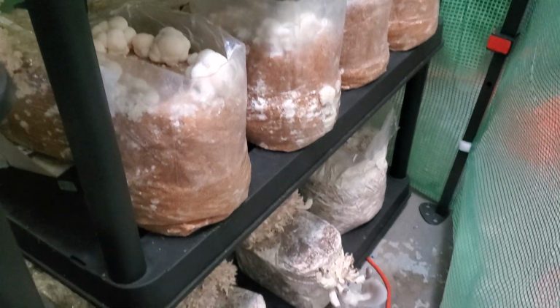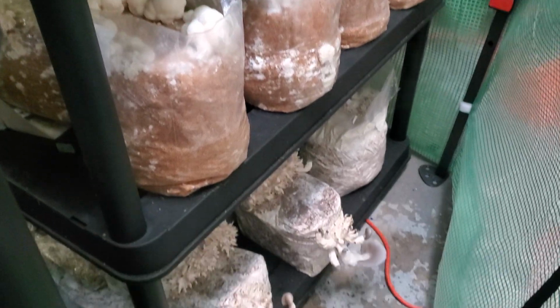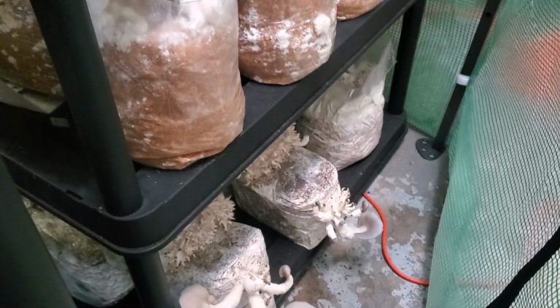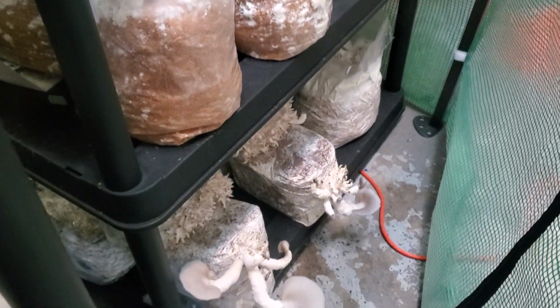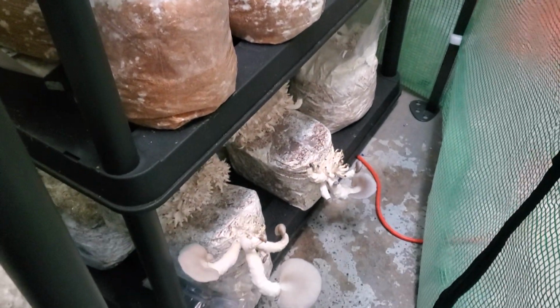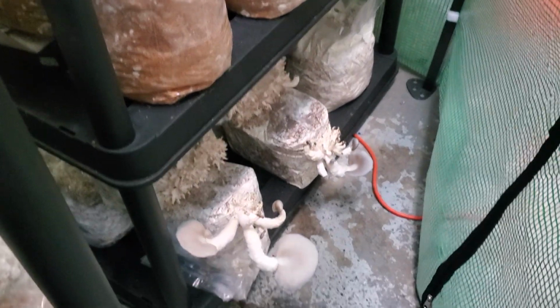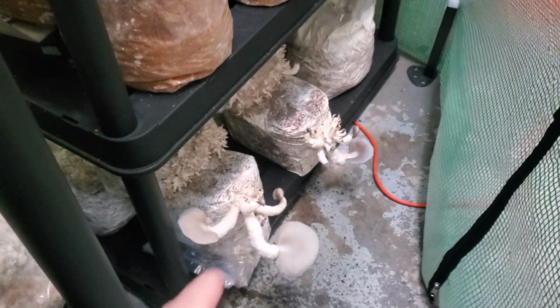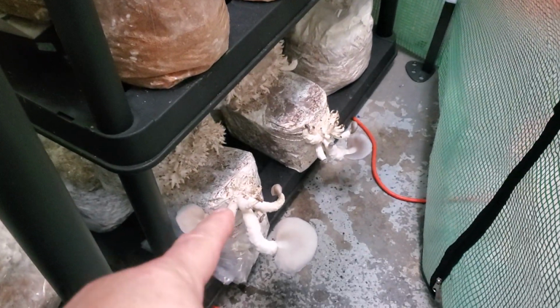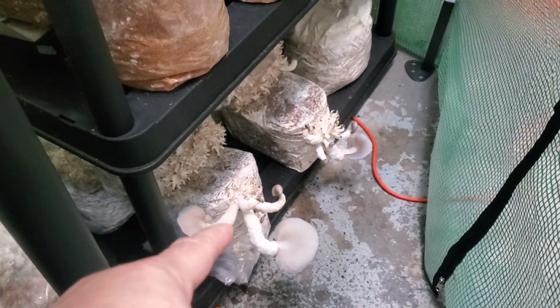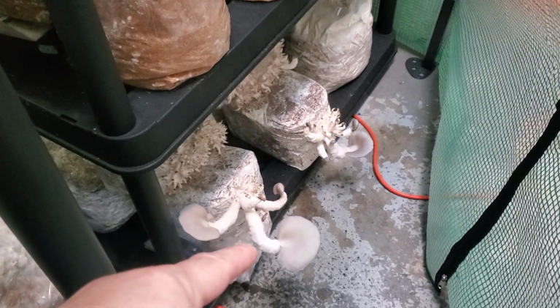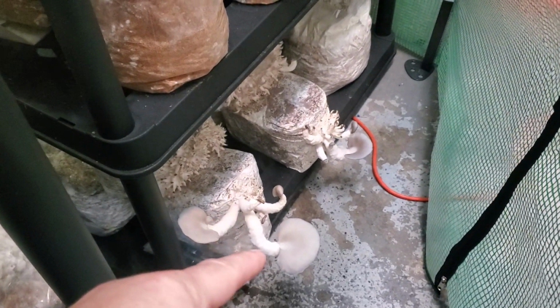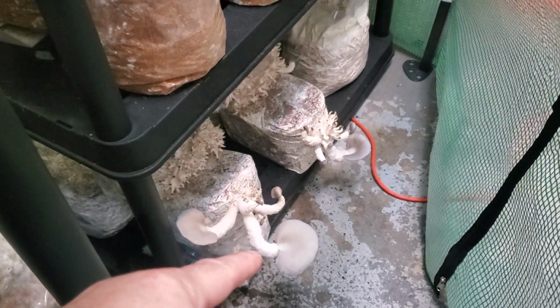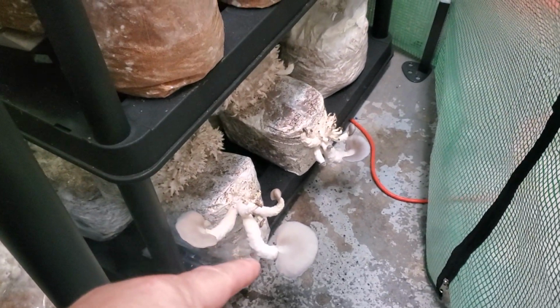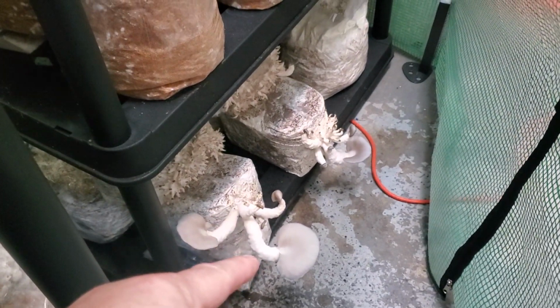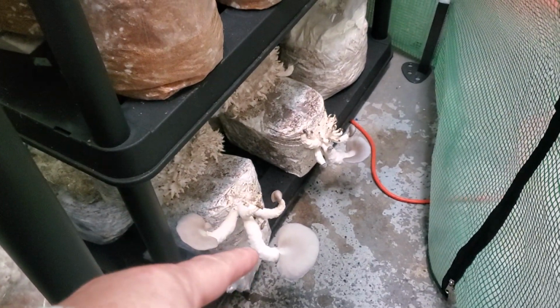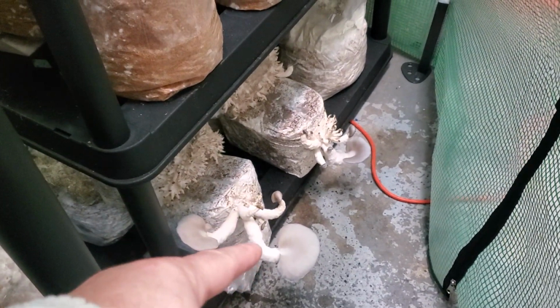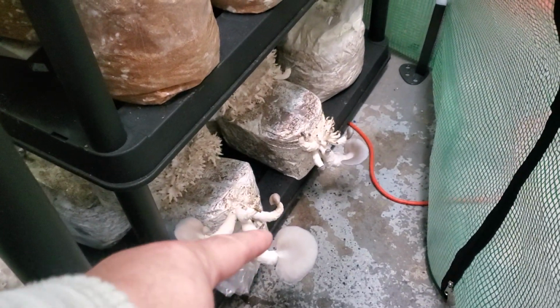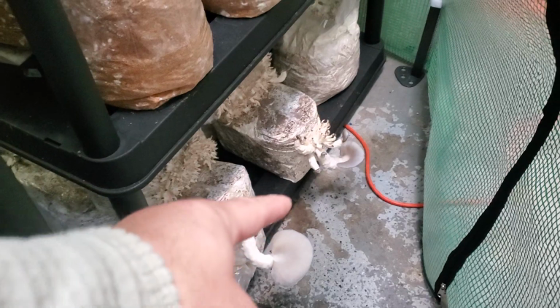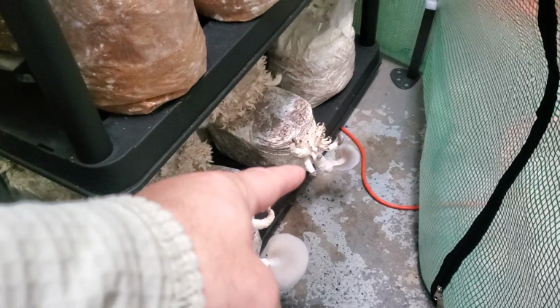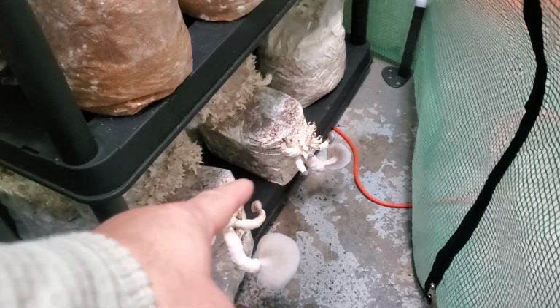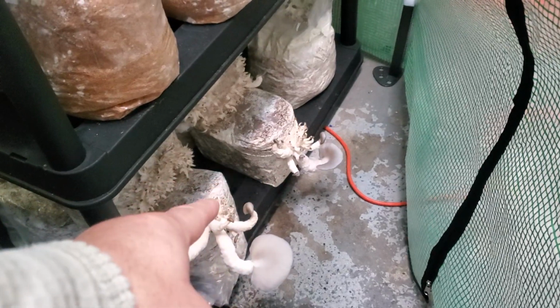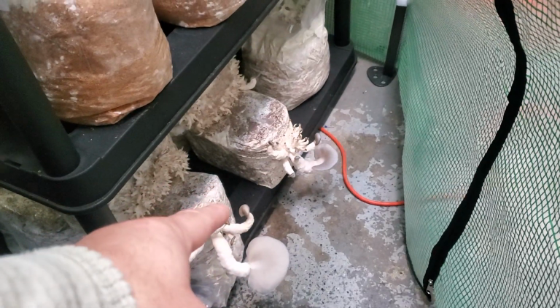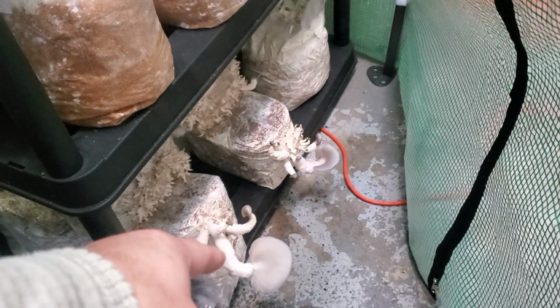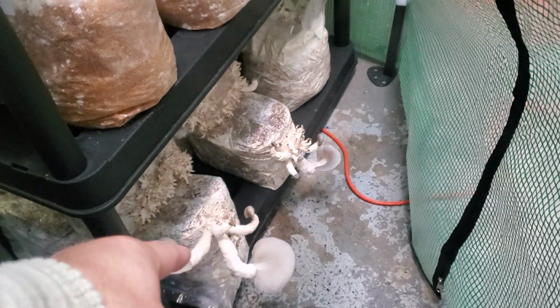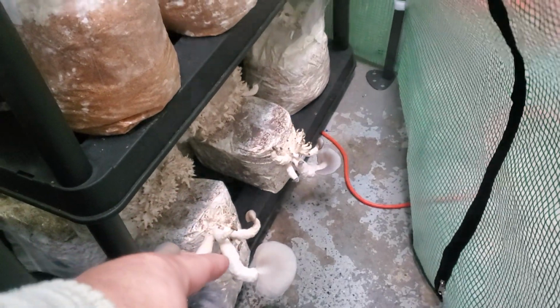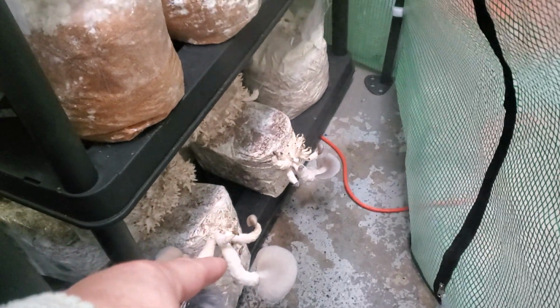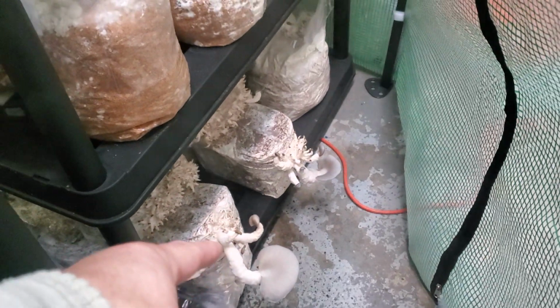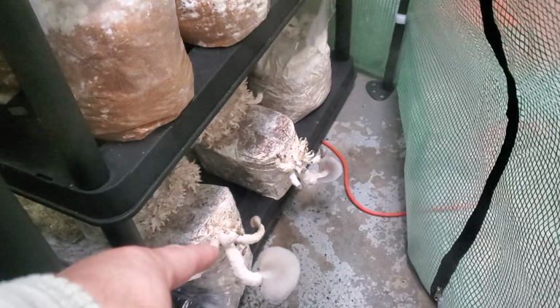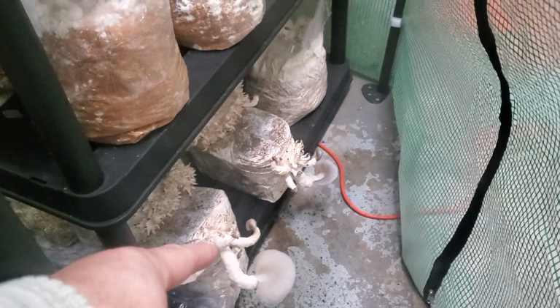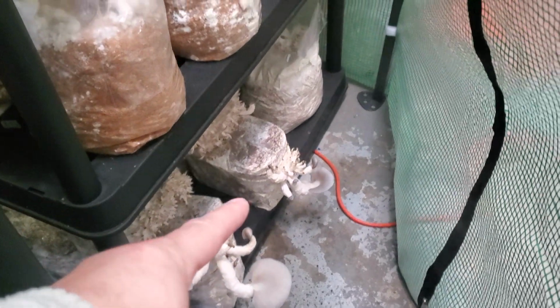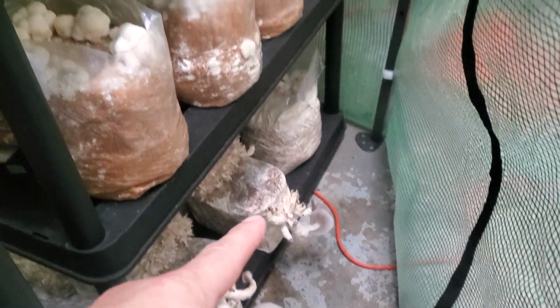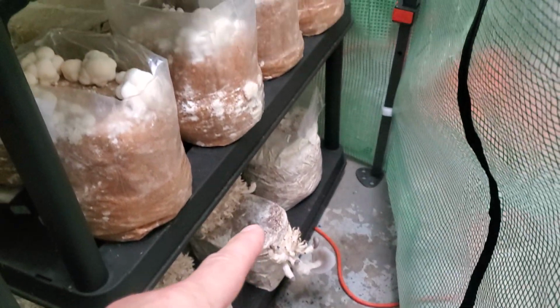Some blue oysters down here — those are the clones. Giant, giant blues that I cloned. I'm trying to isolate that strain. So that's a nice big blue oyster down there to harvest.